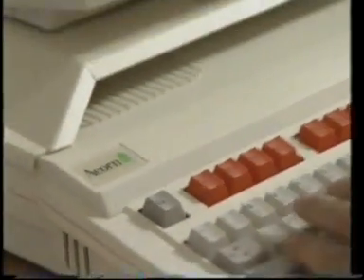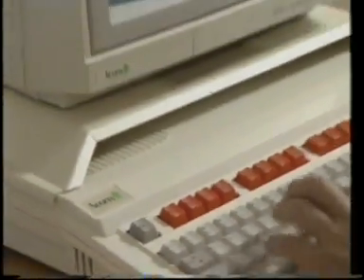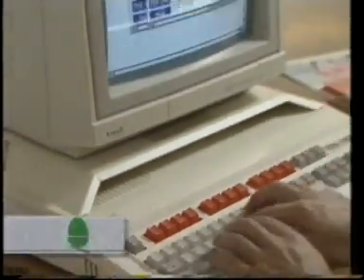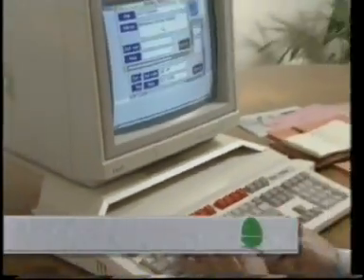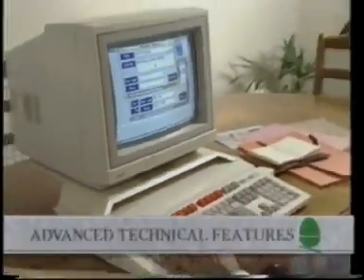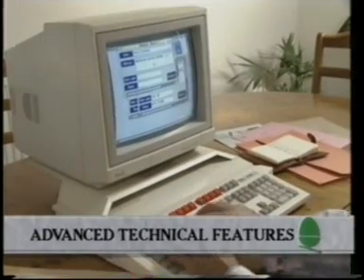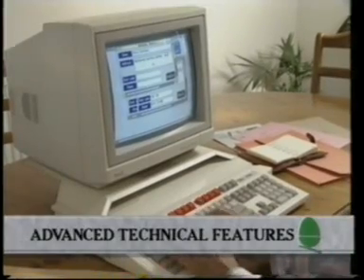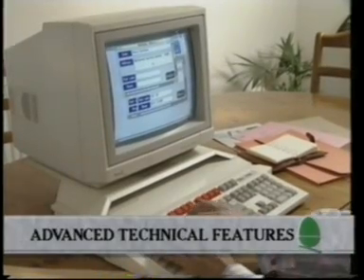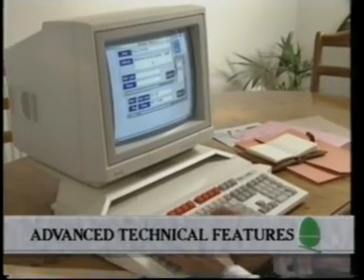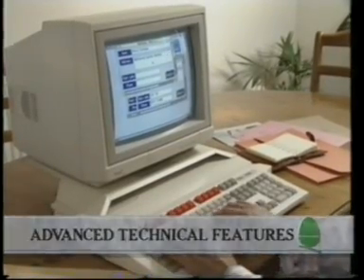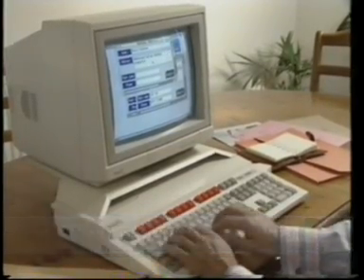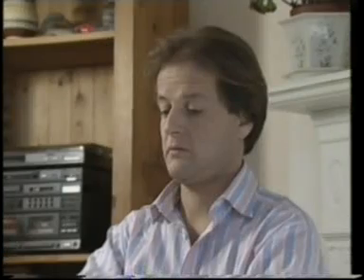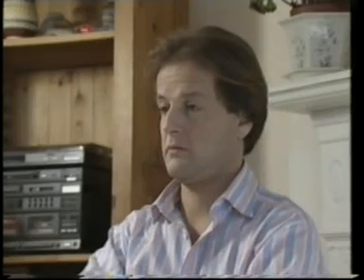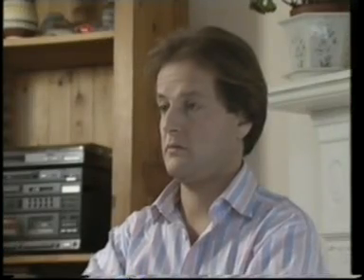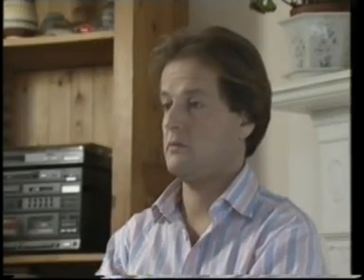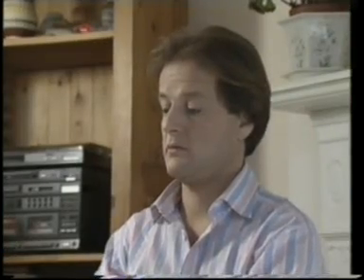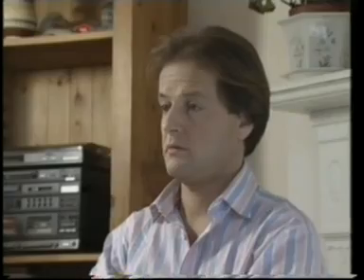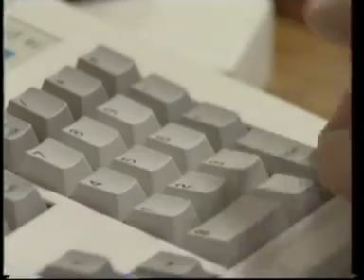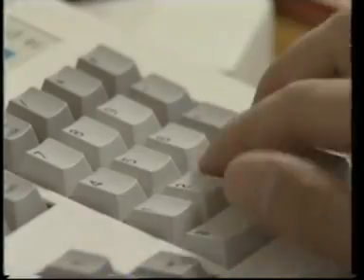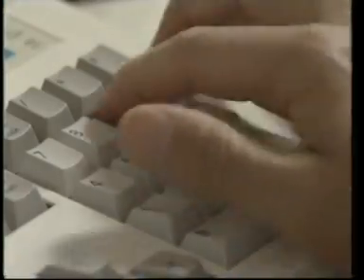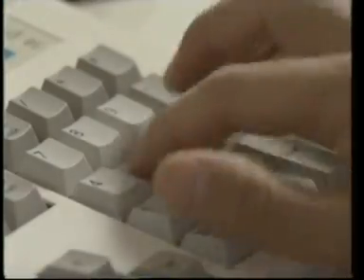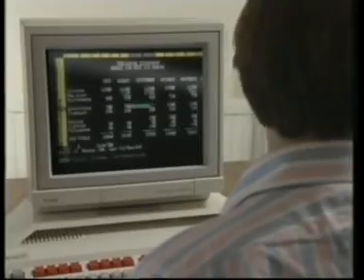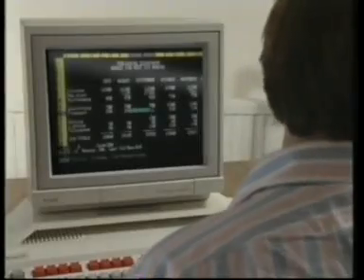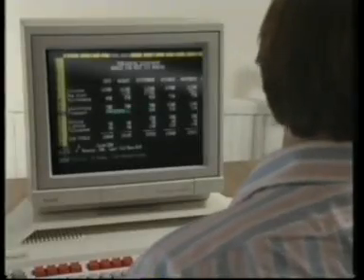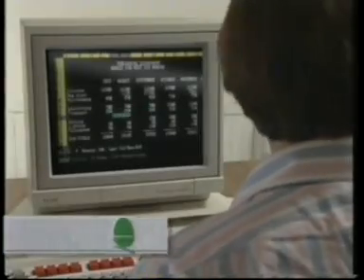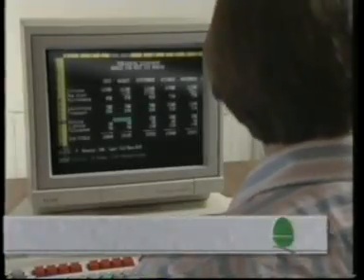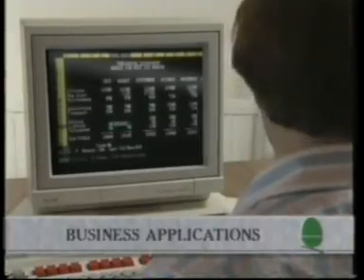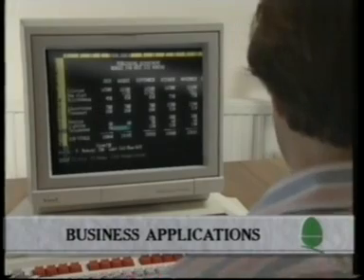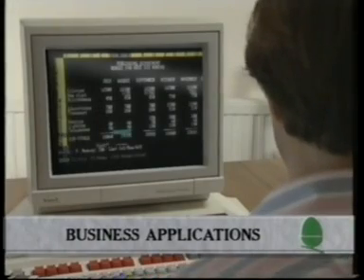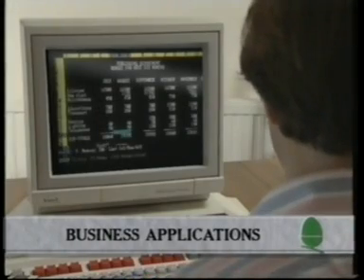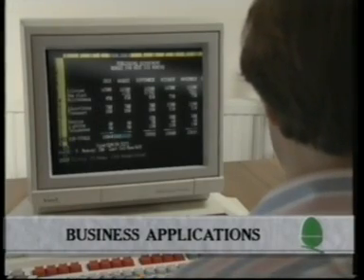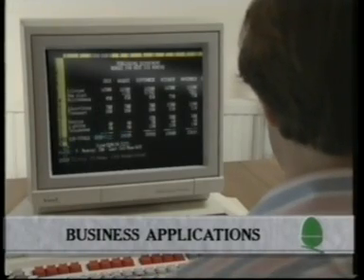The advanced technical features of the BBC A3000, which make it the fastest machine in its class in the world, also mean it's ideal for many business applications. And the PC emulator will allow you to run your office programs at home.